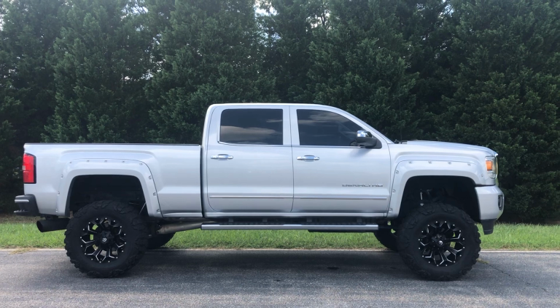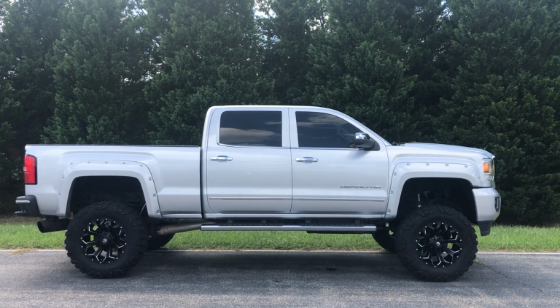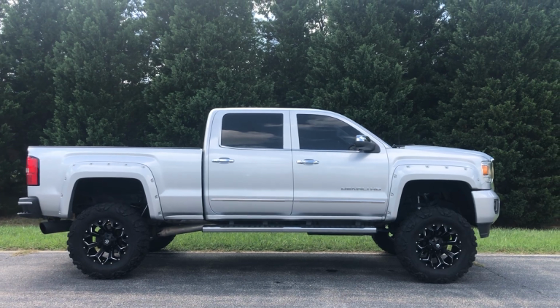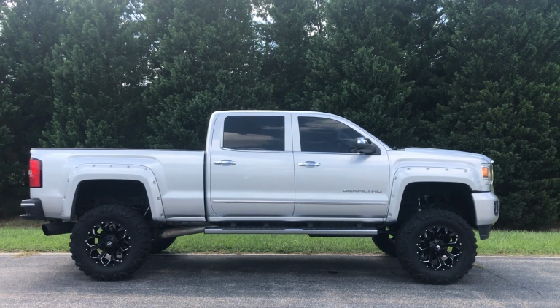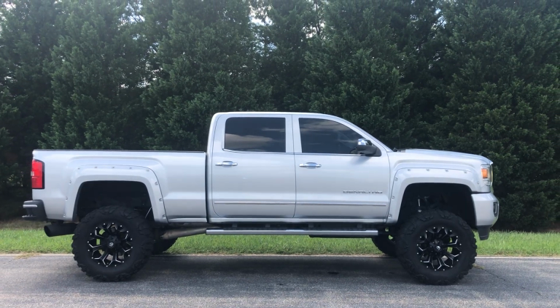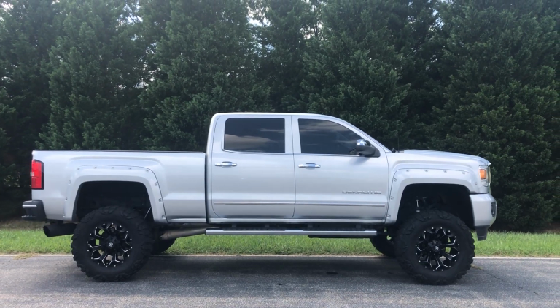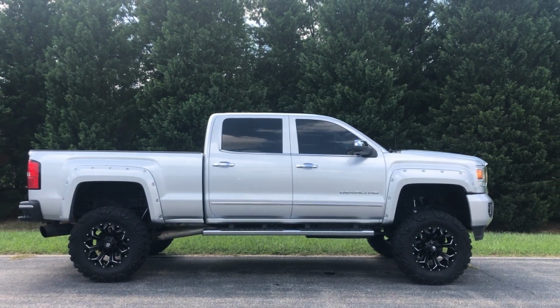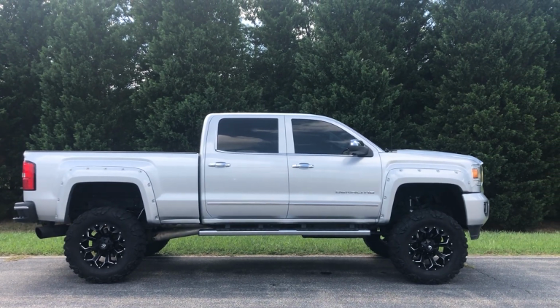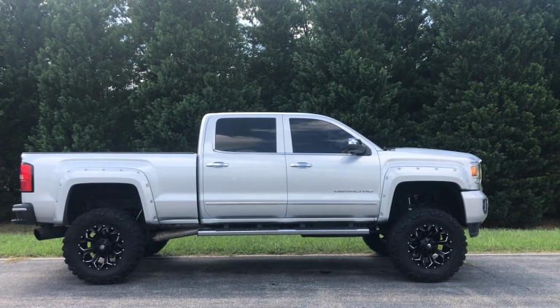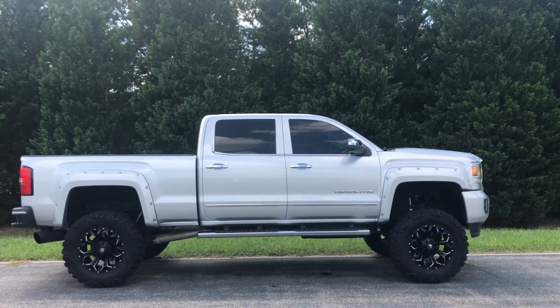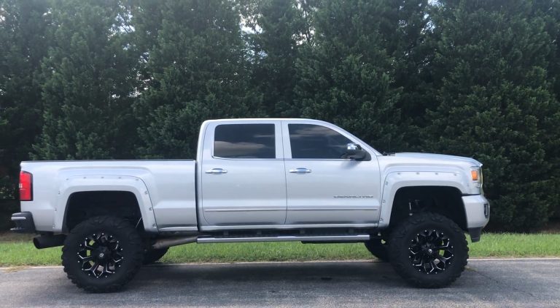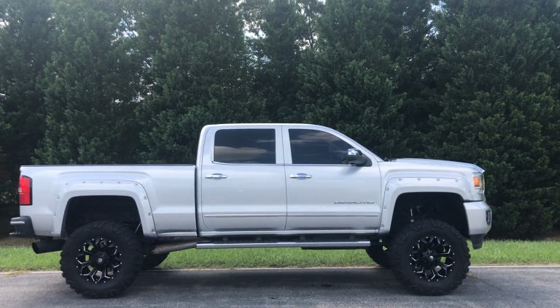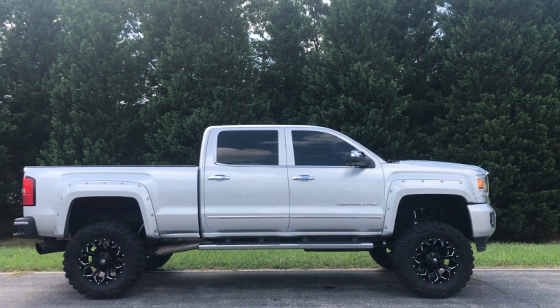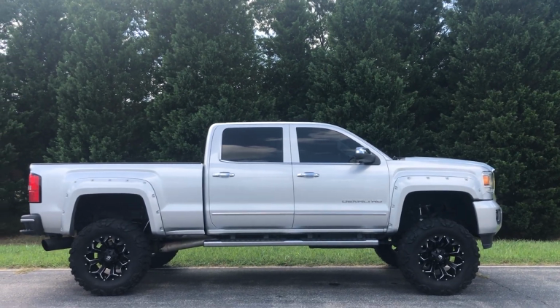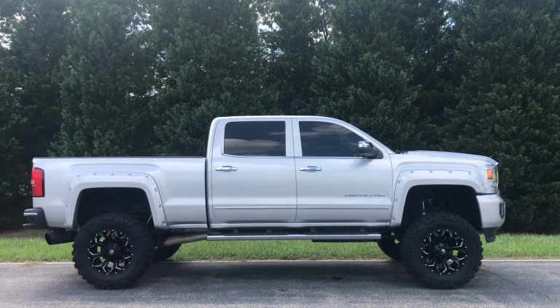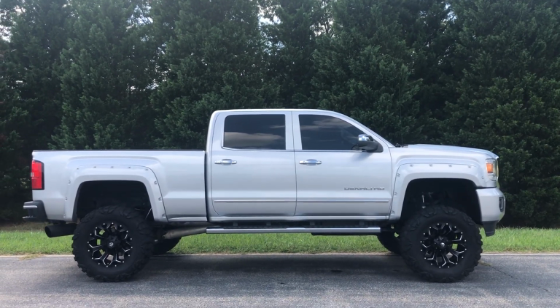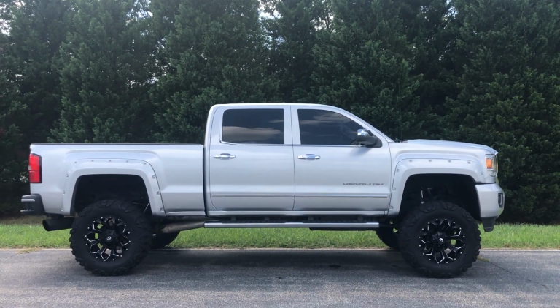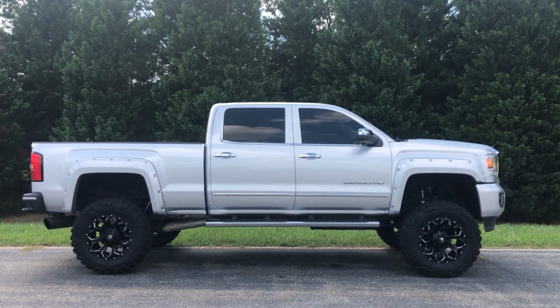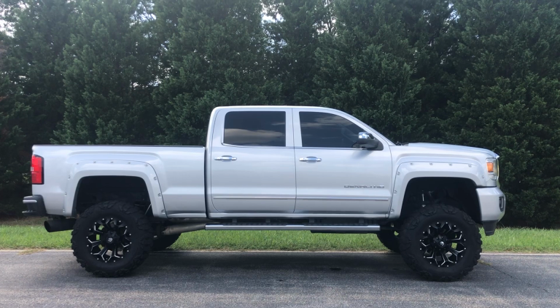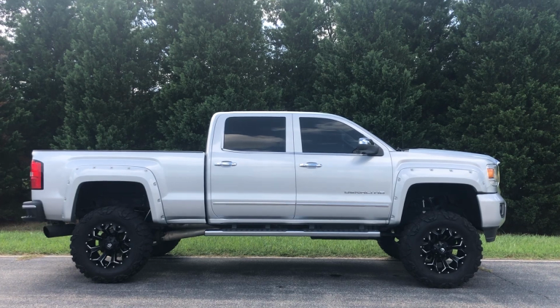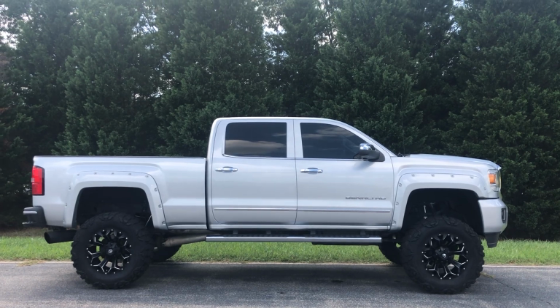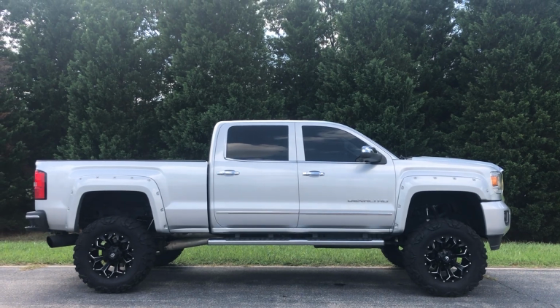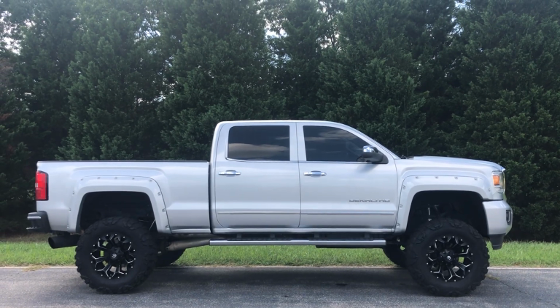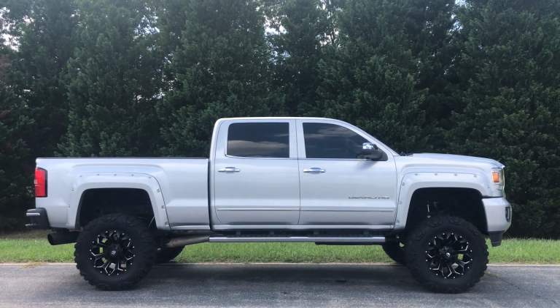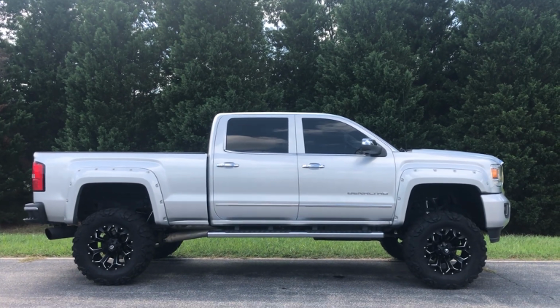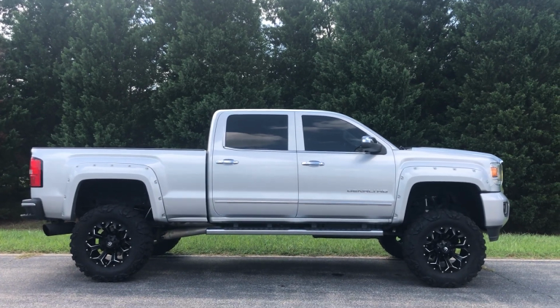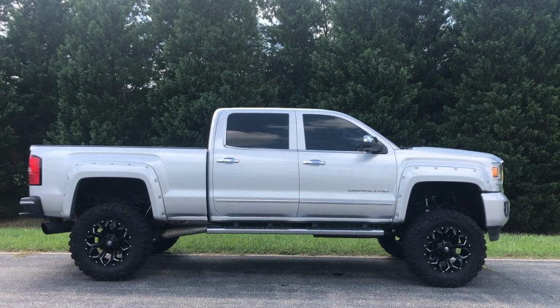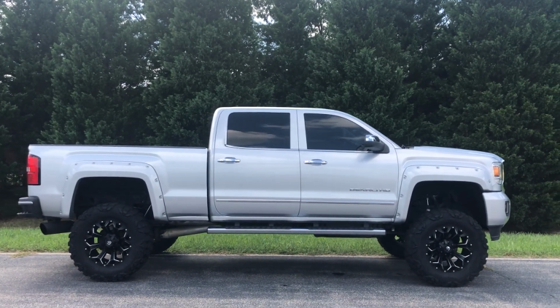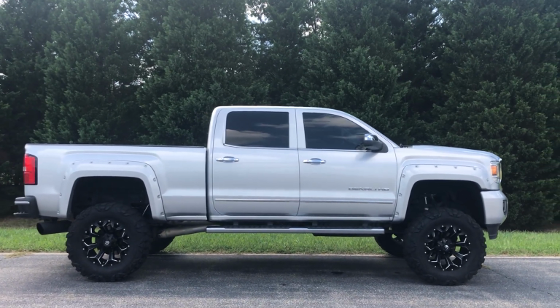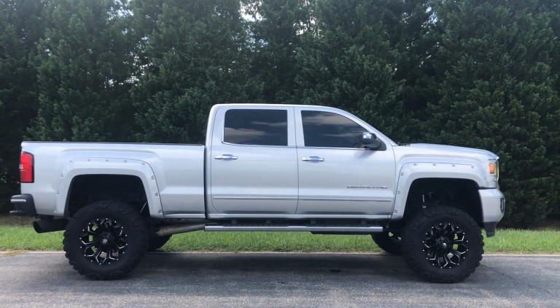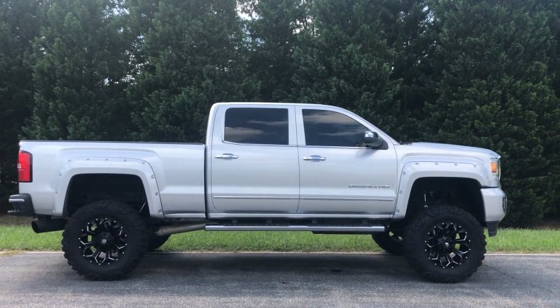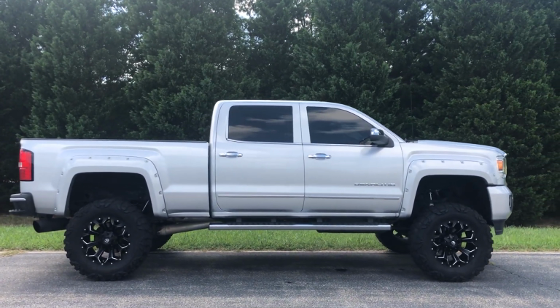What's going on folks, Mark Lux, Deluxe Motorsports. Today I'm bringing you a new 2015 GMC Sierra 2500 Denali.